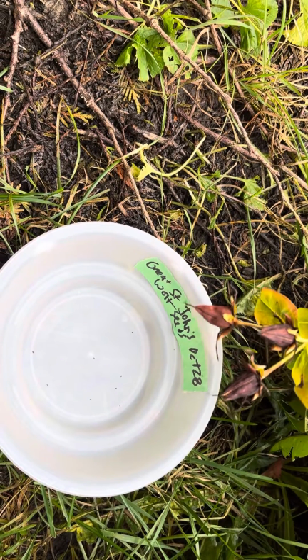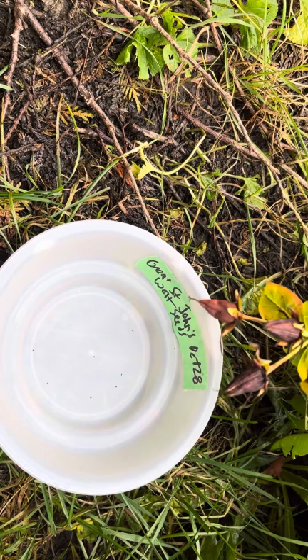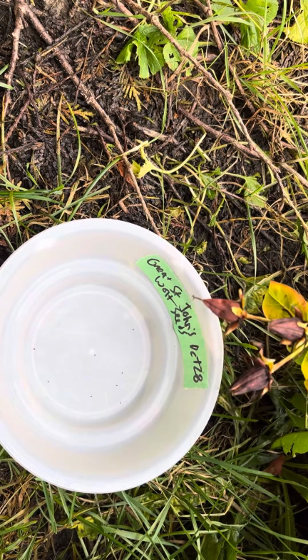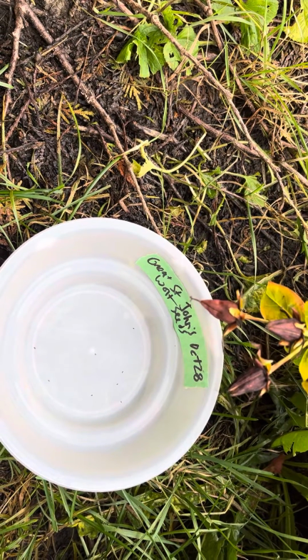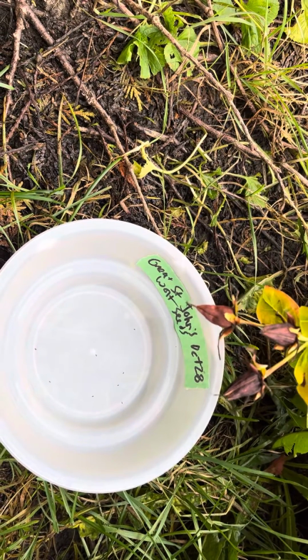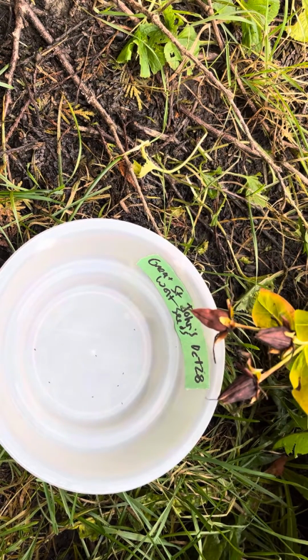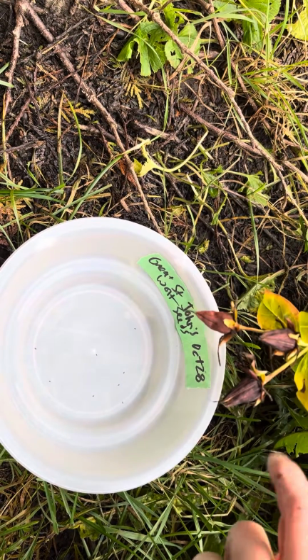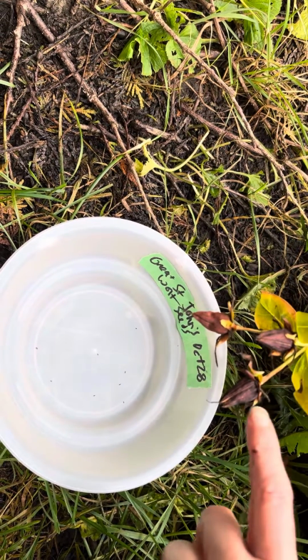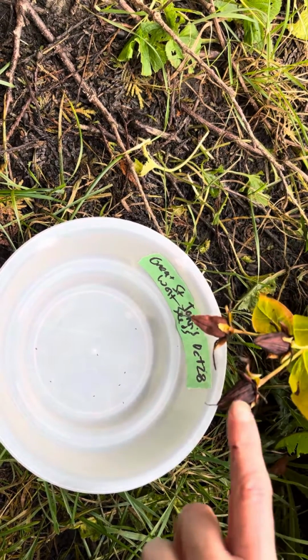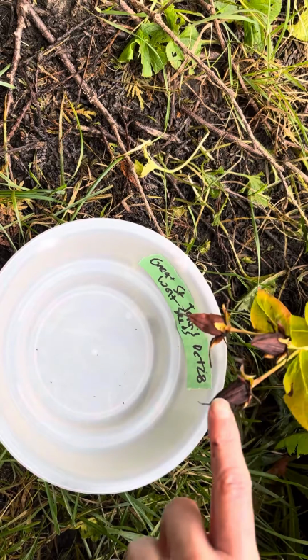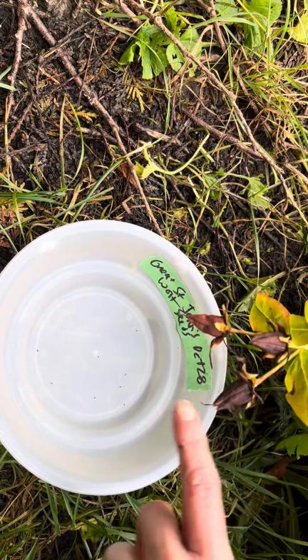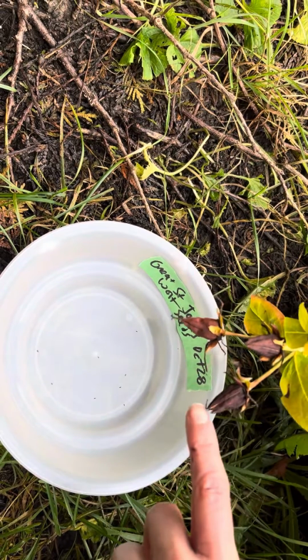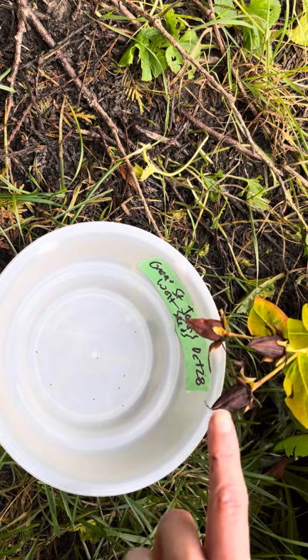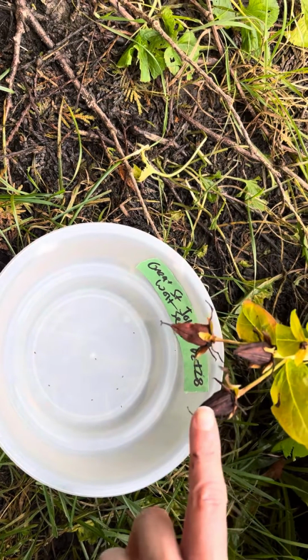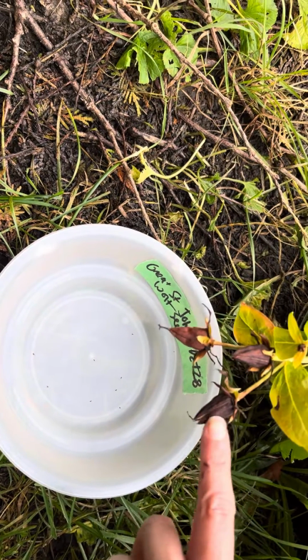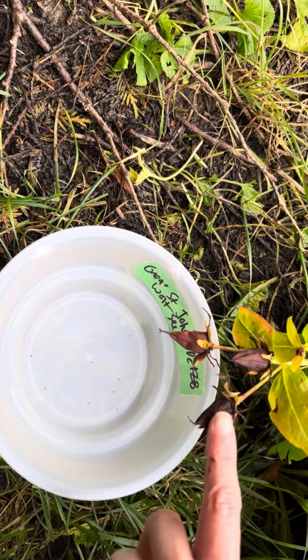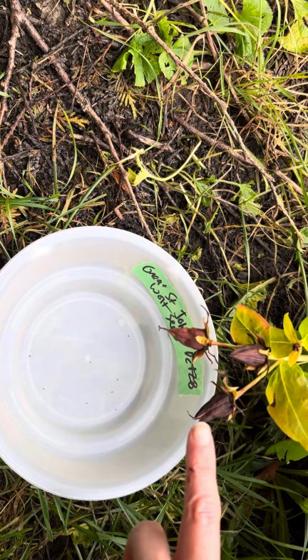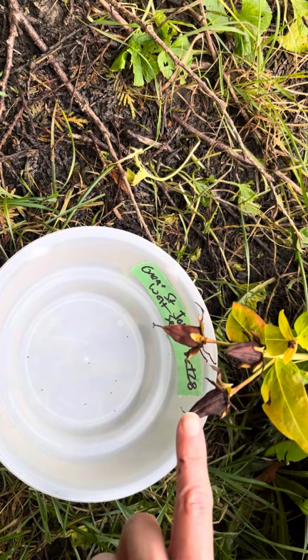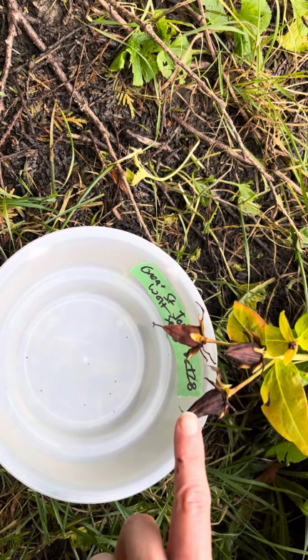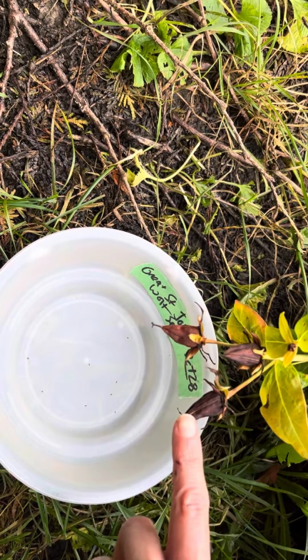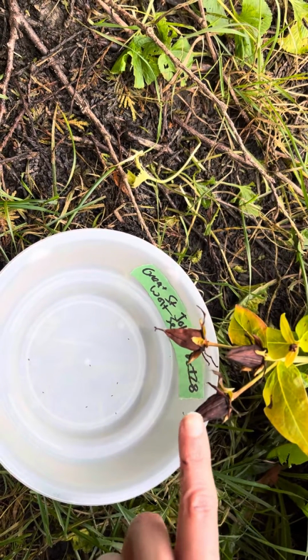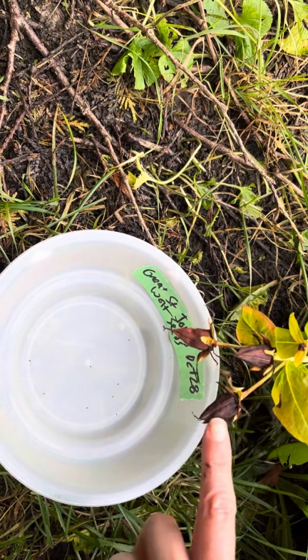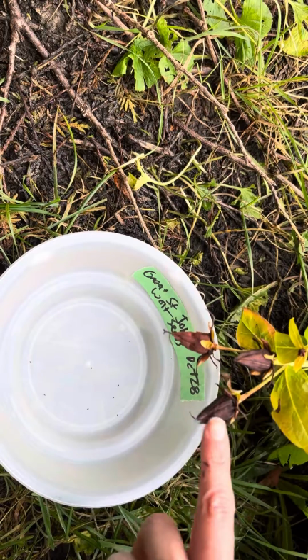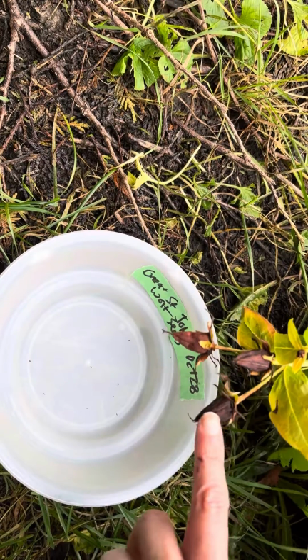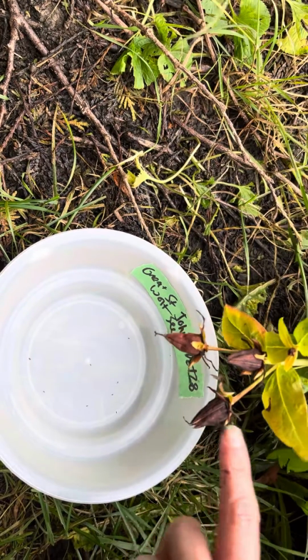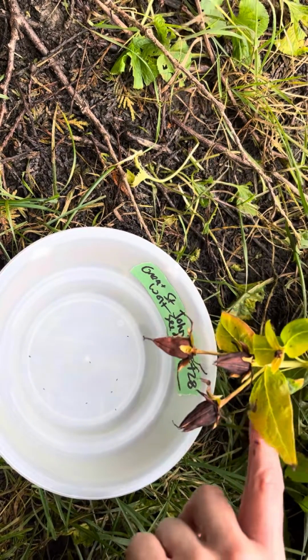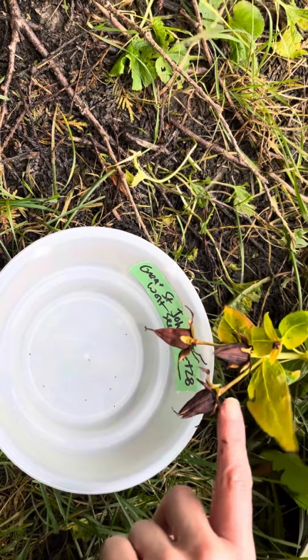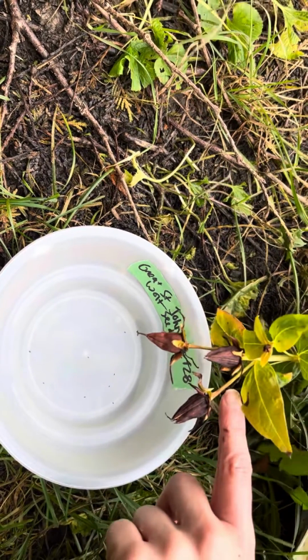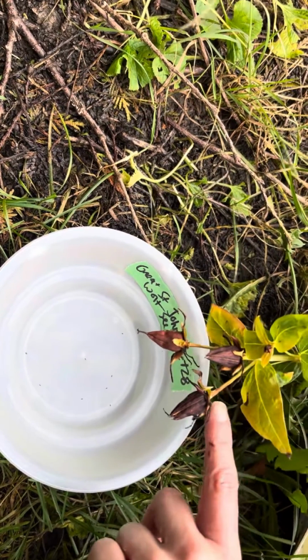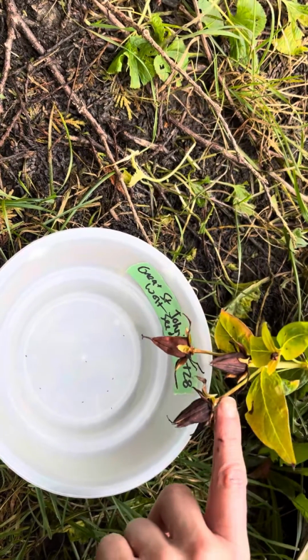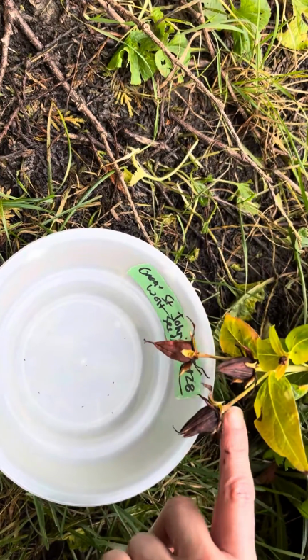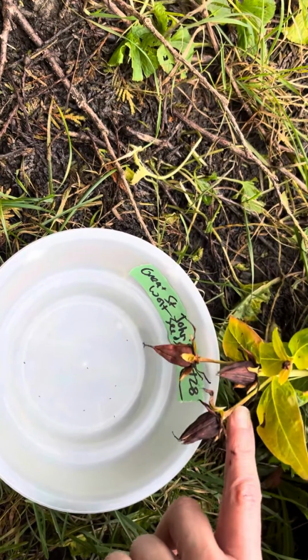When they're ready to be harvested, you're going to notice that the pods are dark burgundy, almost brownish. They're super crisp, and also that the stem is dry and brown.